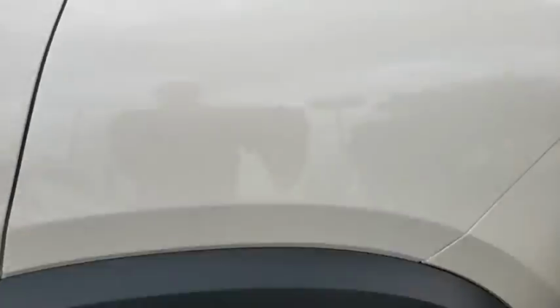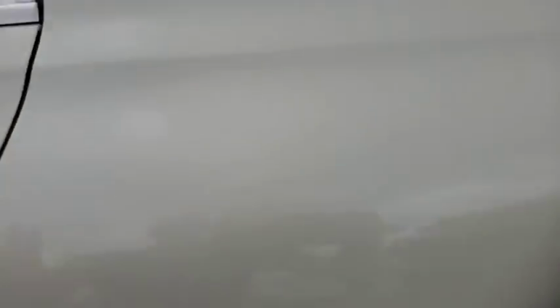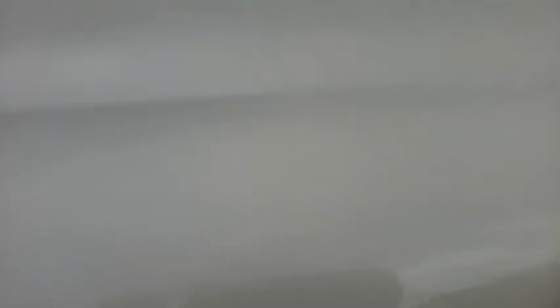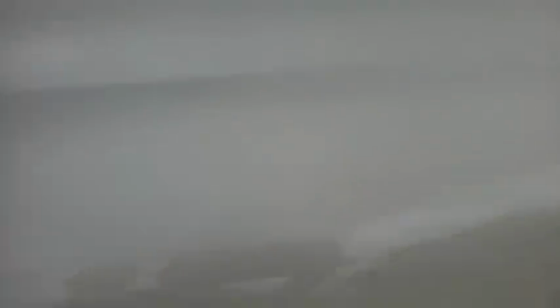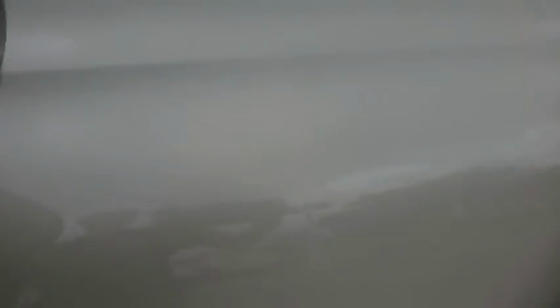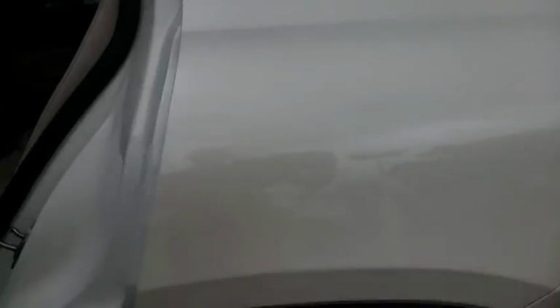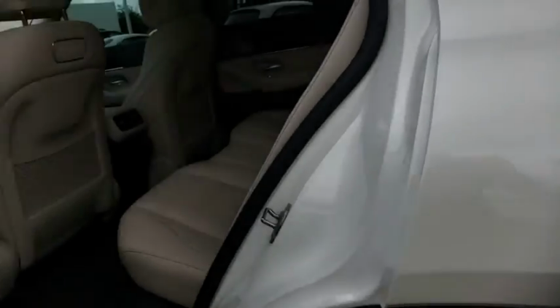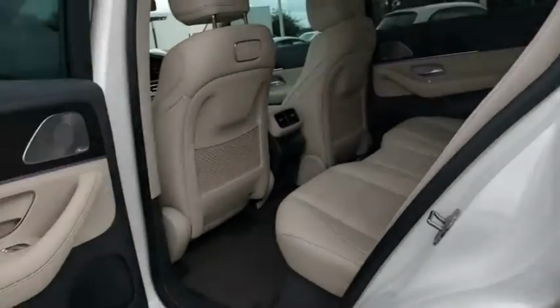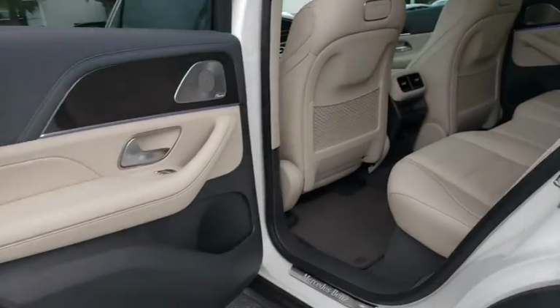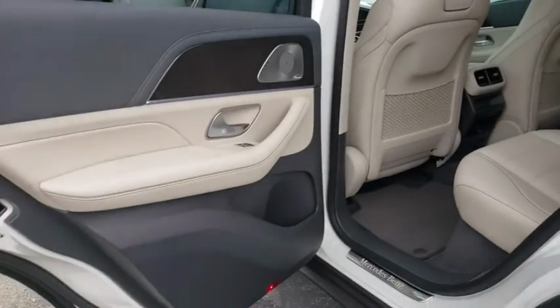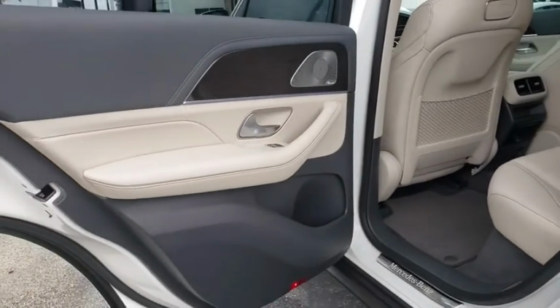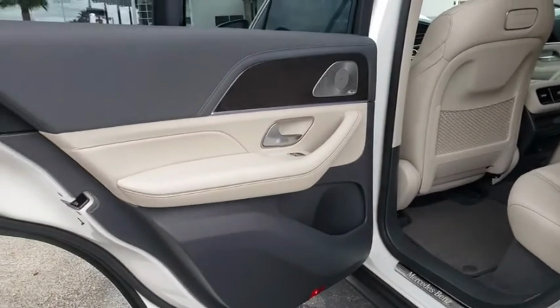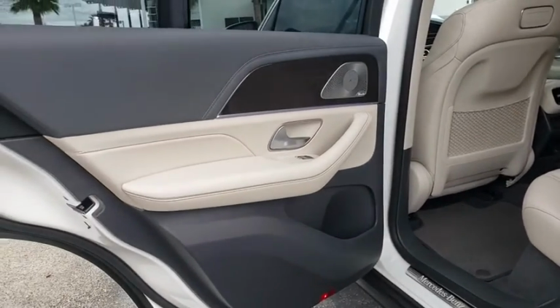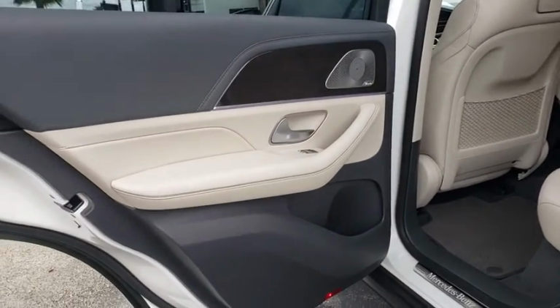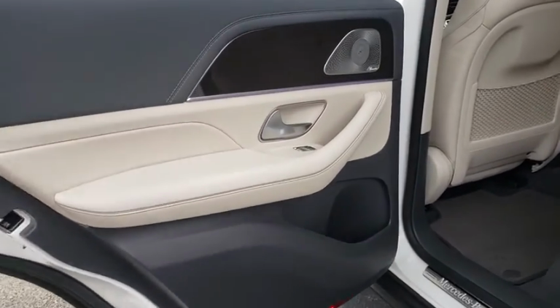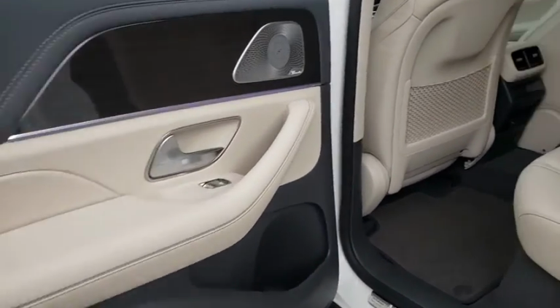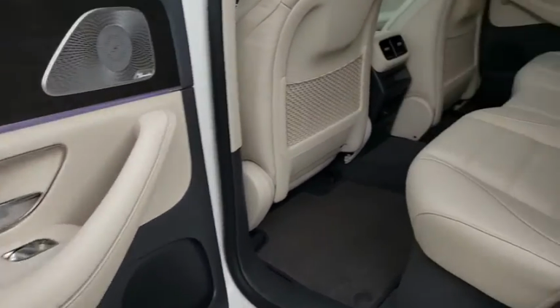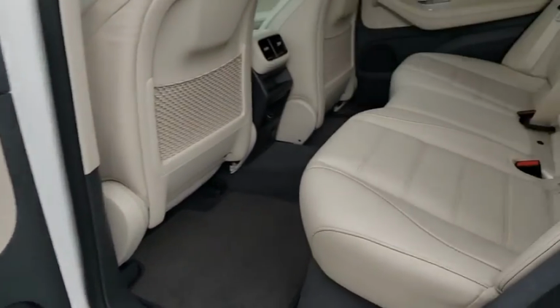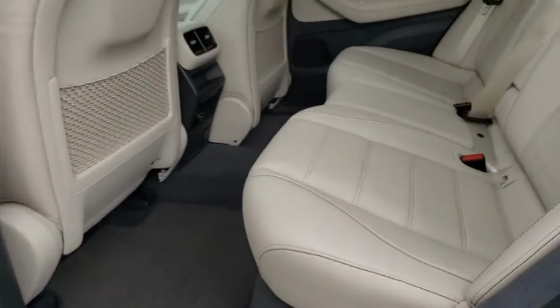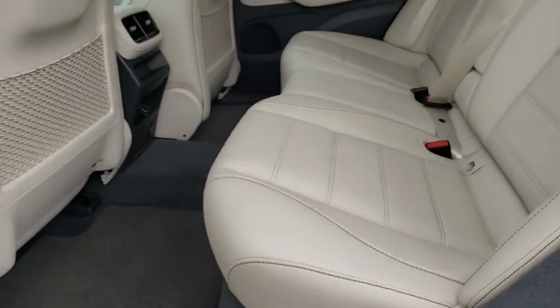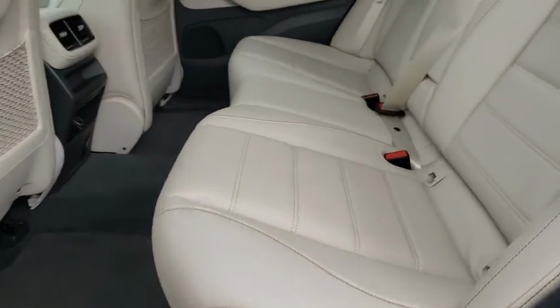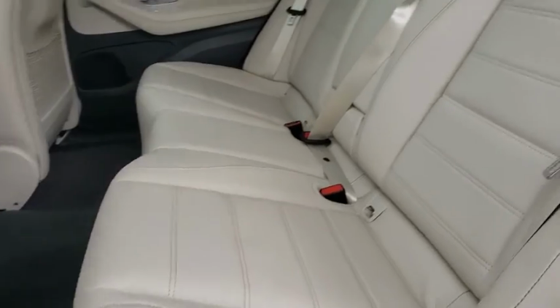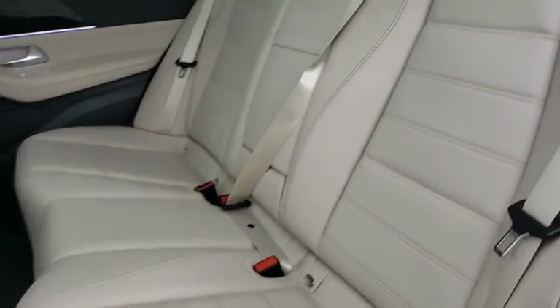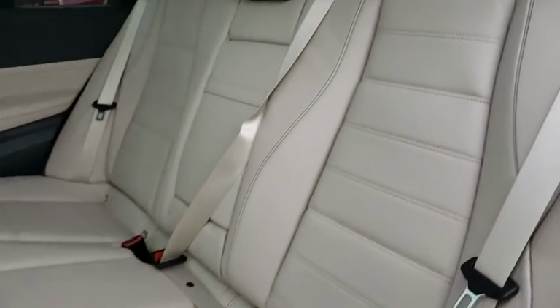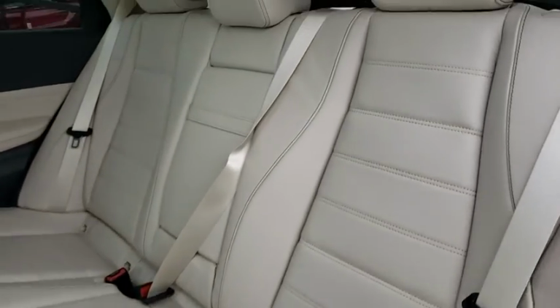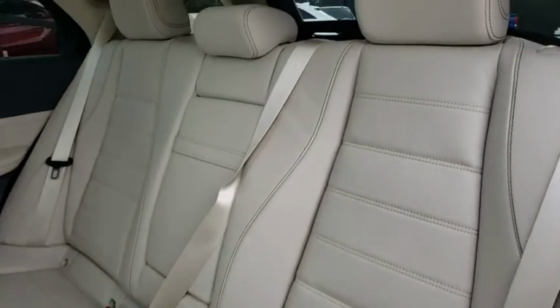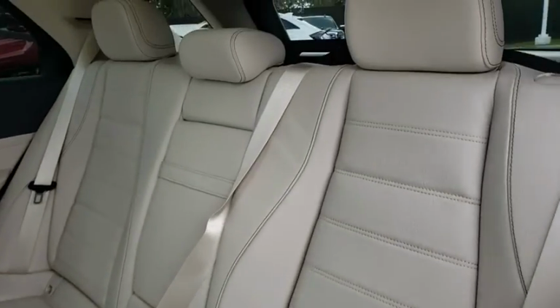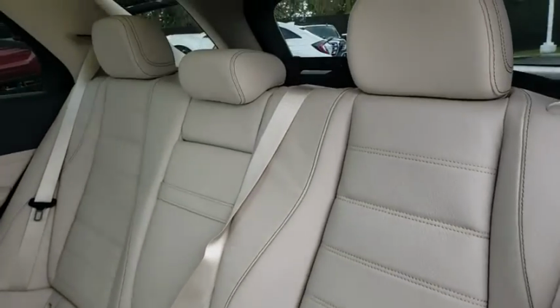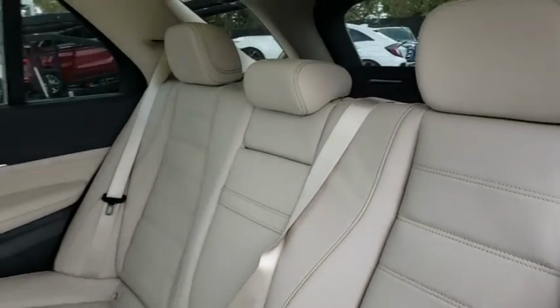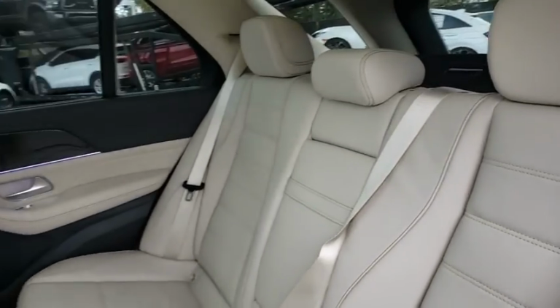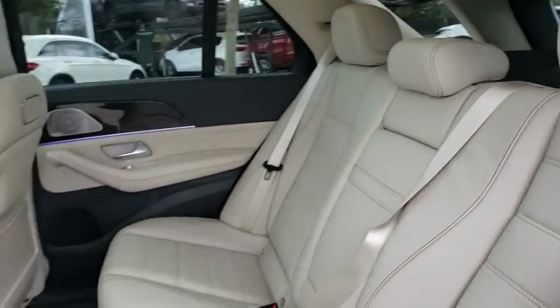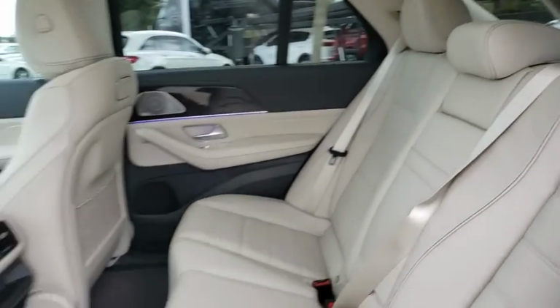Stability control, Bluetooth, leather-wrapped steering wheel, power steering, adjustable steering wheel, cruise control, aluminum wheels, keyless start, and four-wheel disc brakes.